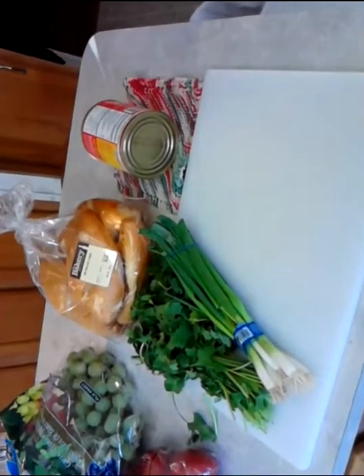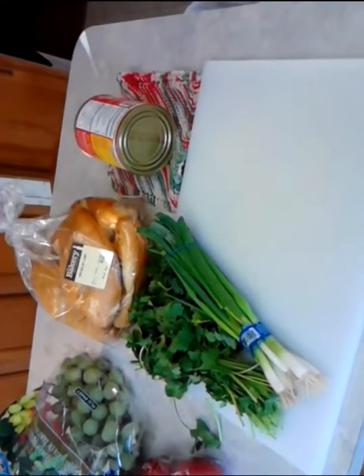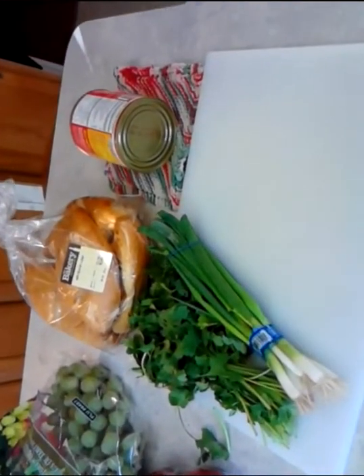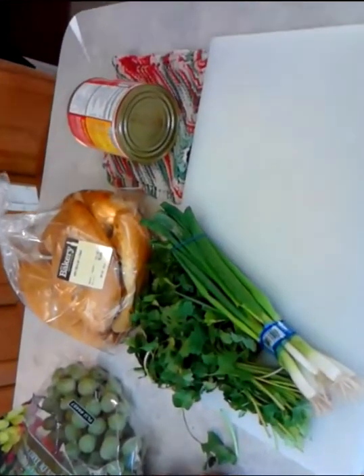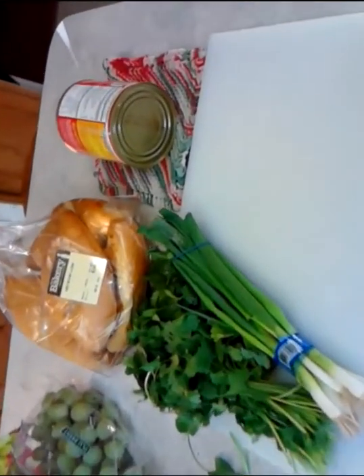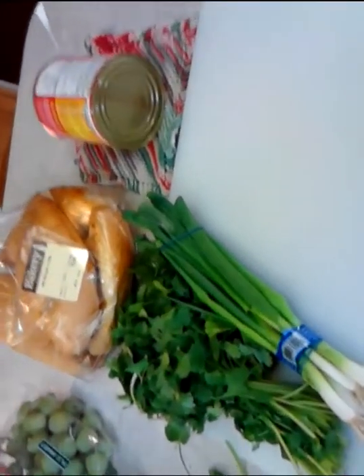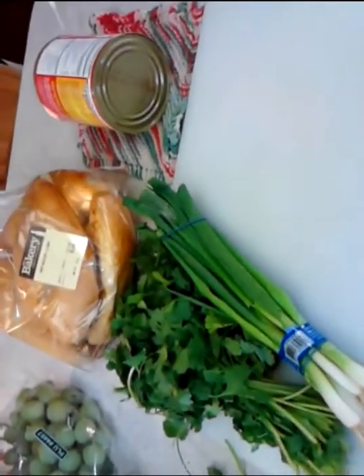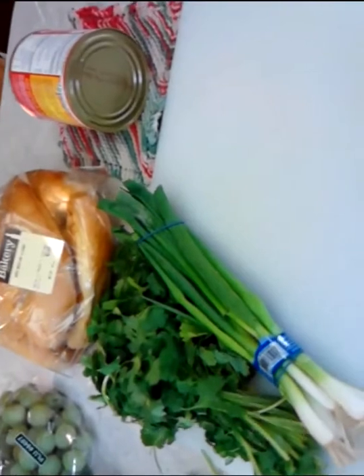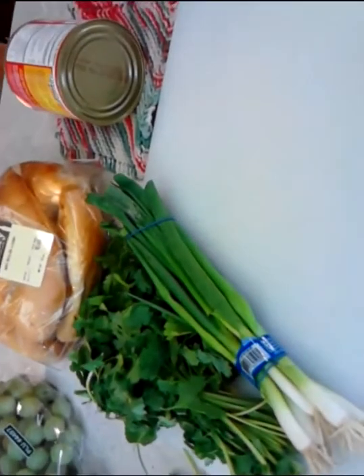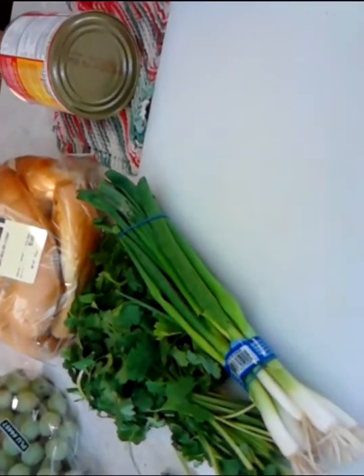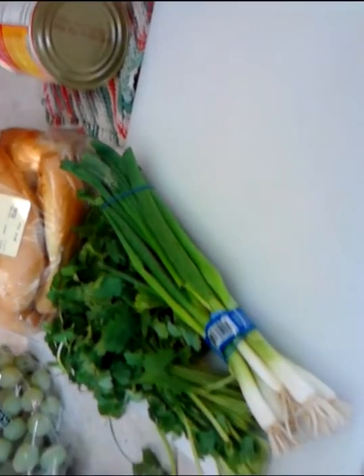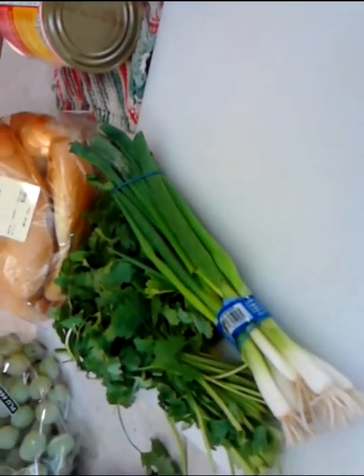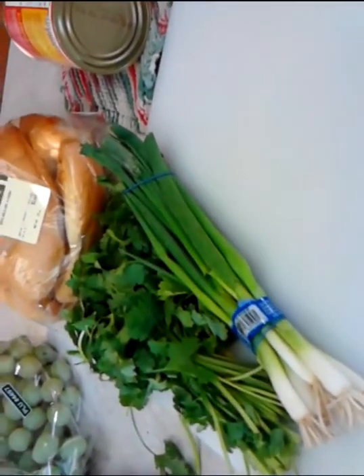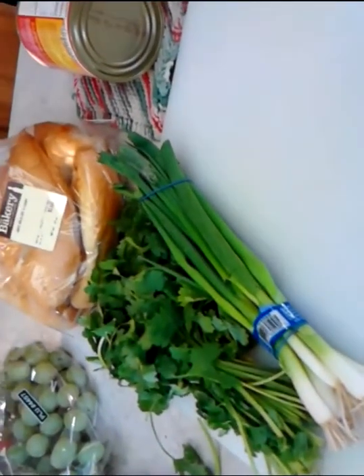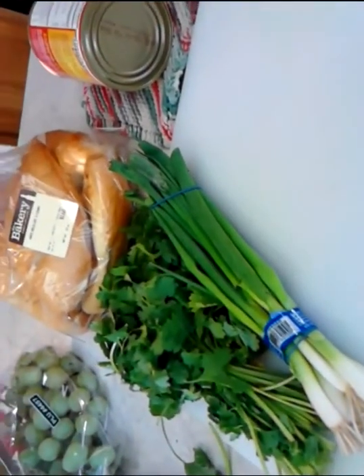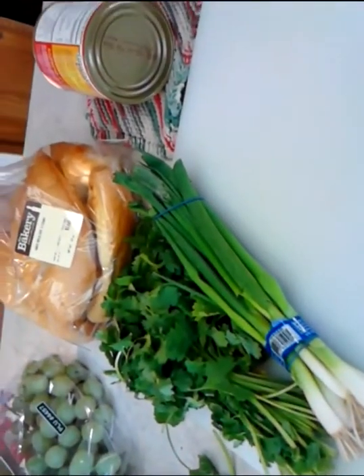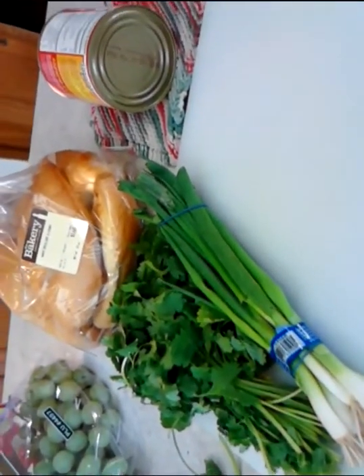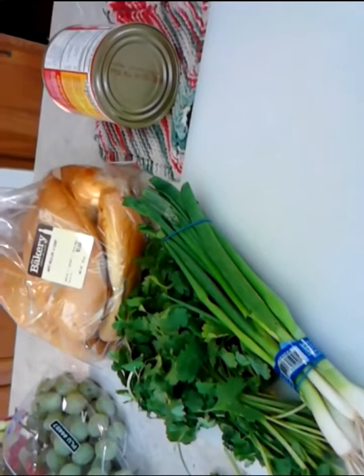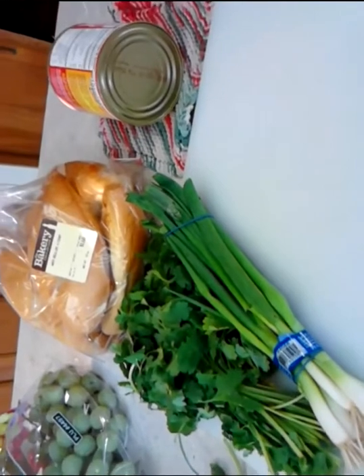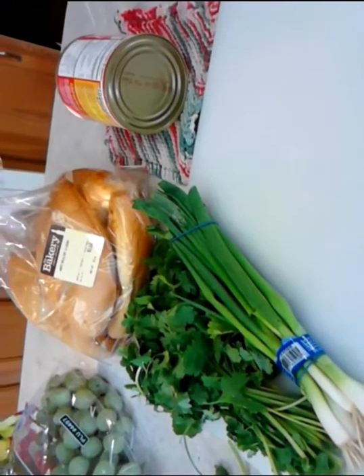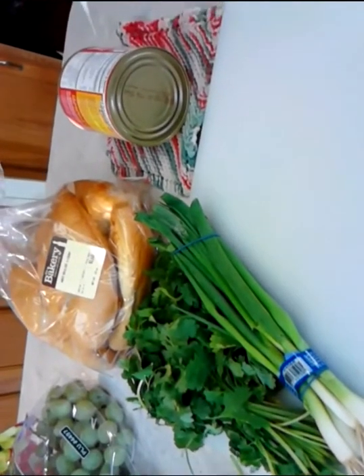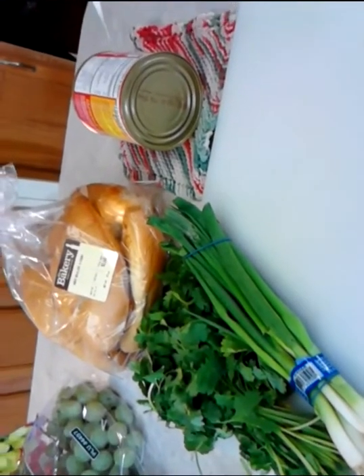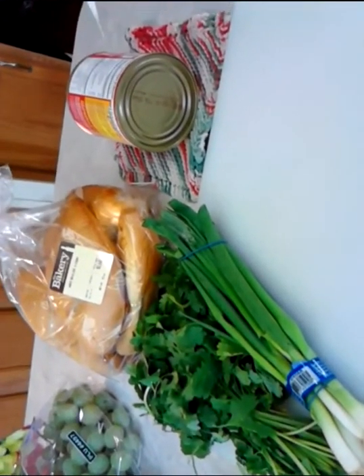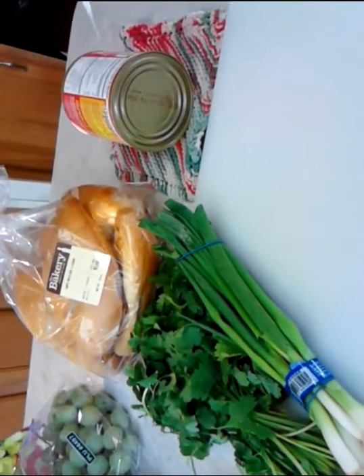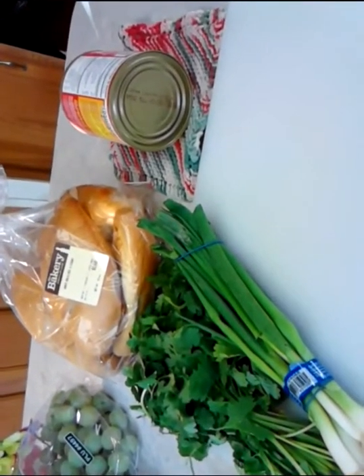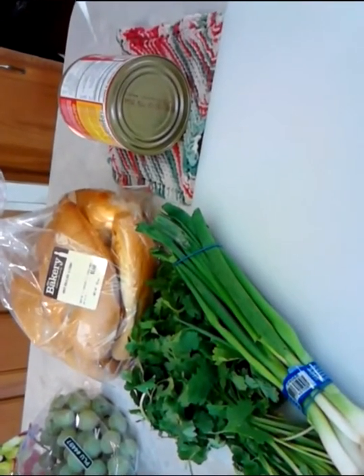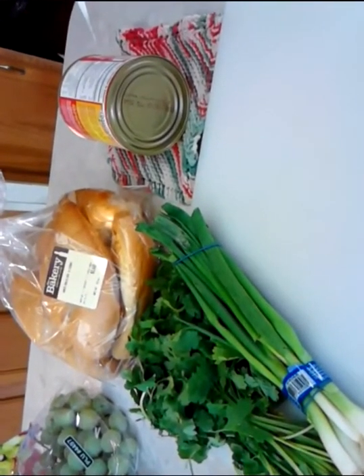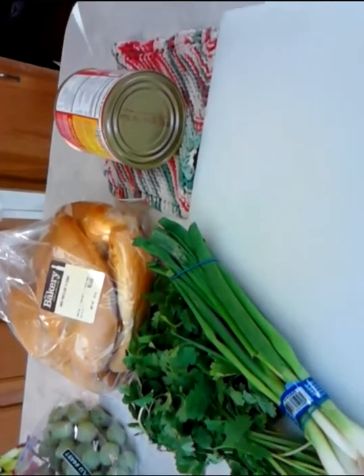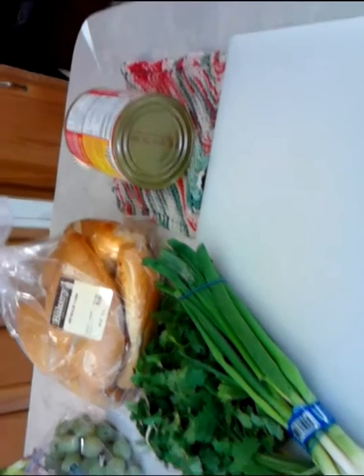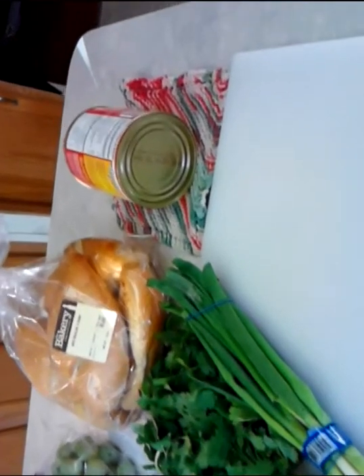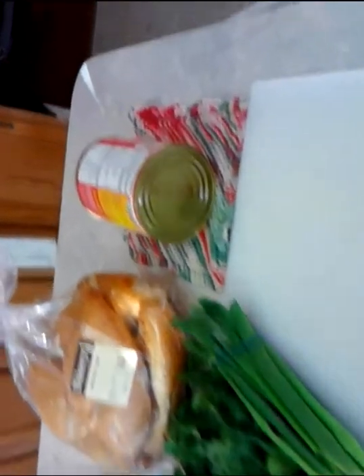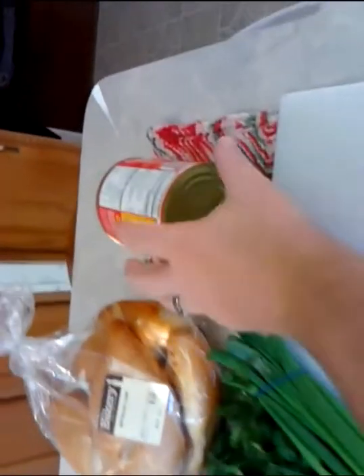Welcome to the Poor Man's Gourmet Kitchen. Today we're going to be making menudo, but we're not going to be doing it from scratch. To be clear, this is not a recipe for menudo — this is a quick fix that you can do in about 10 minutes, which eliminates about six hours of cooking time.